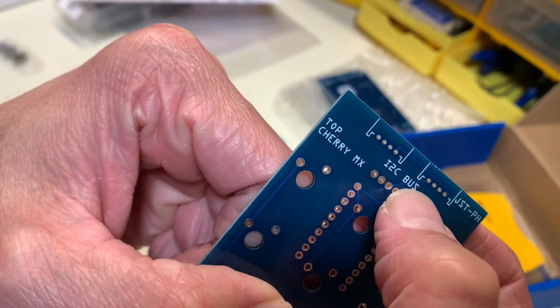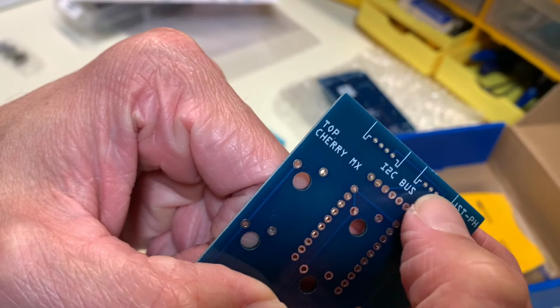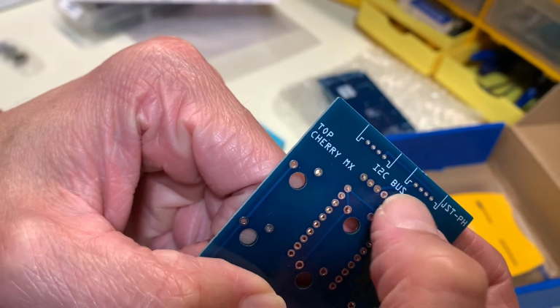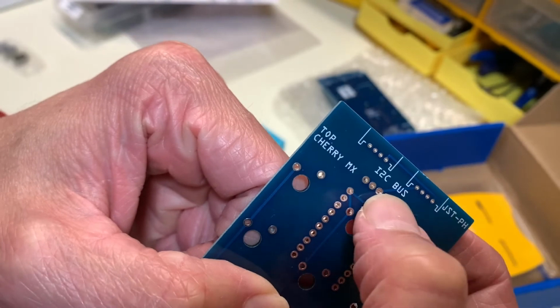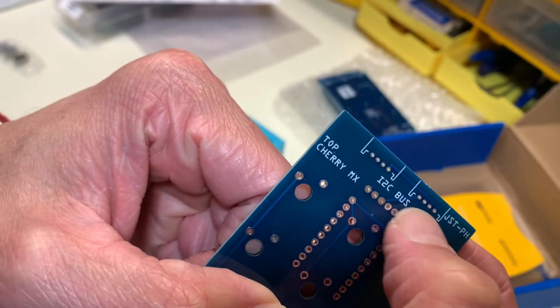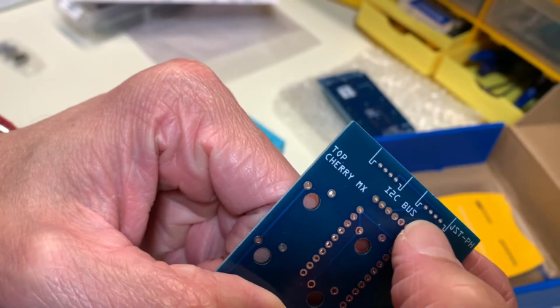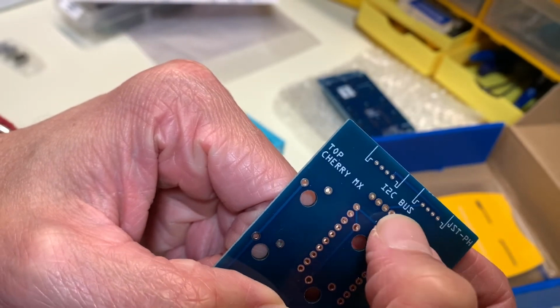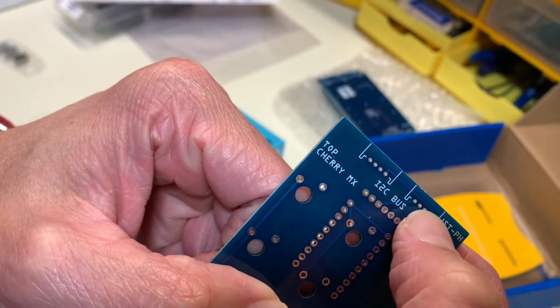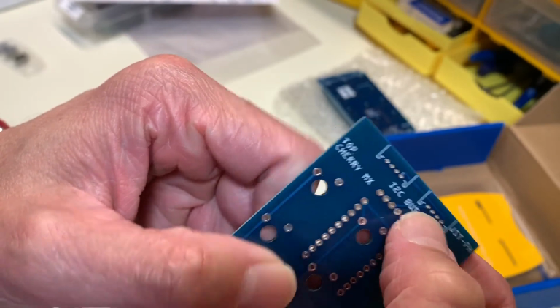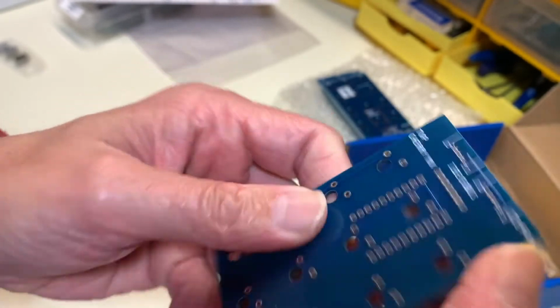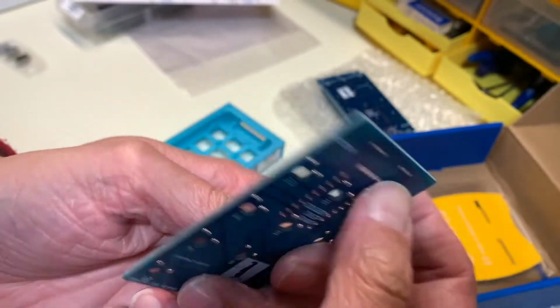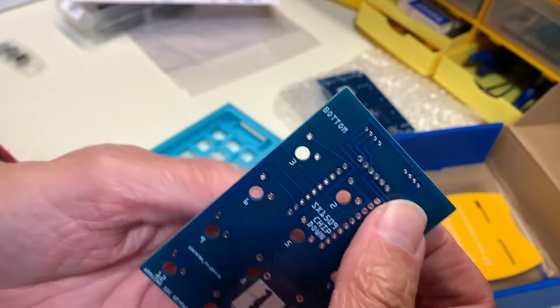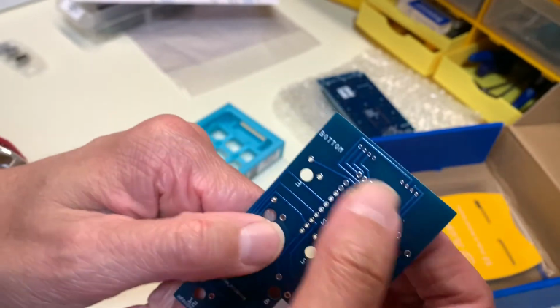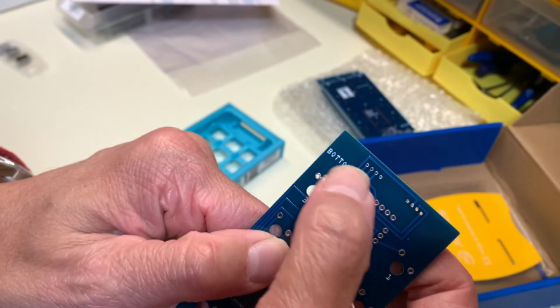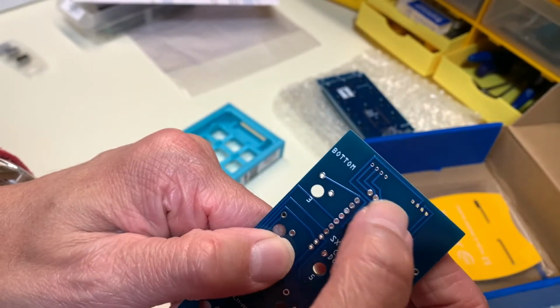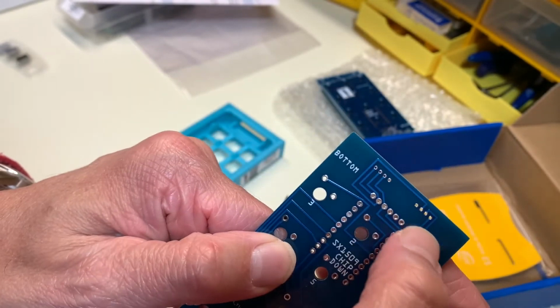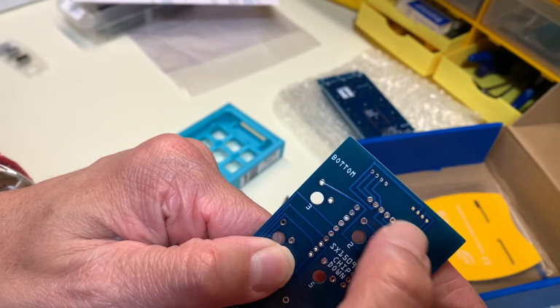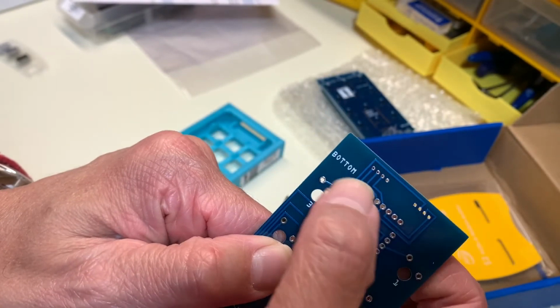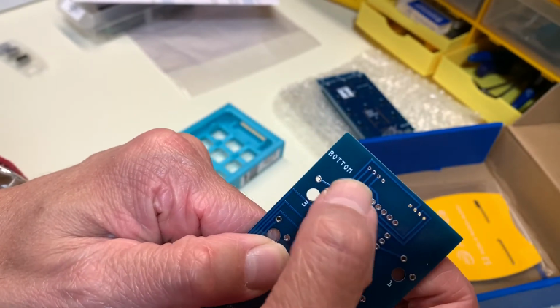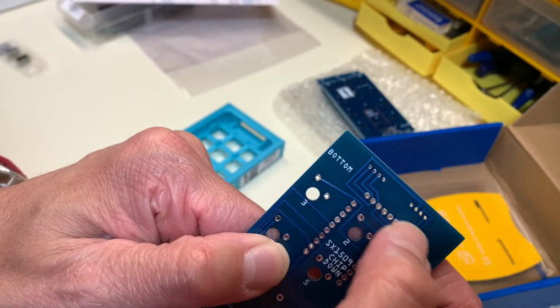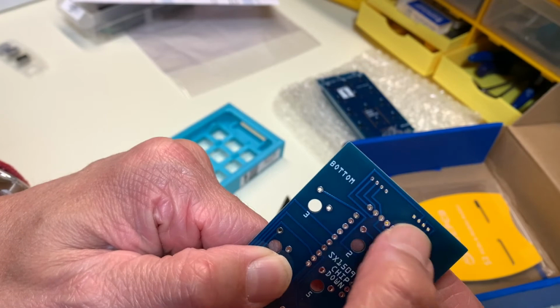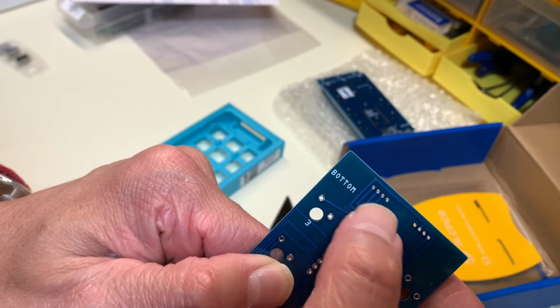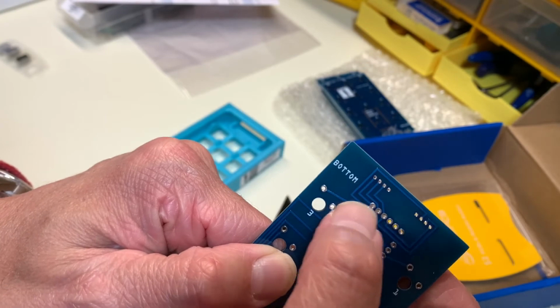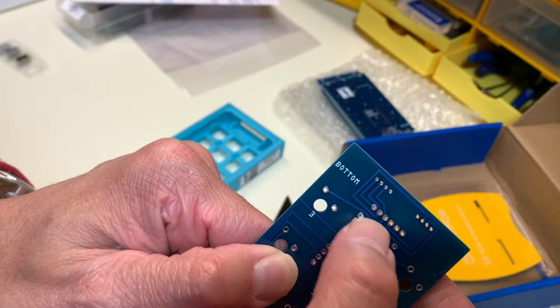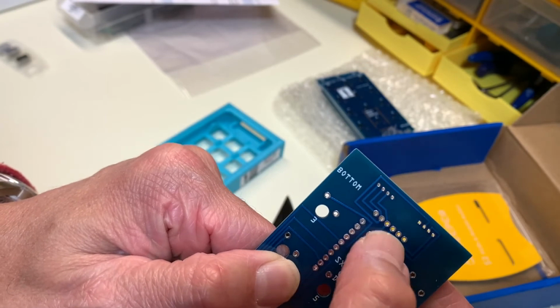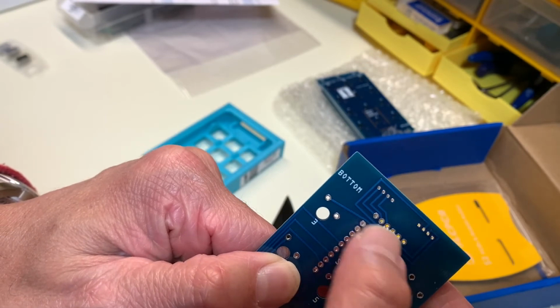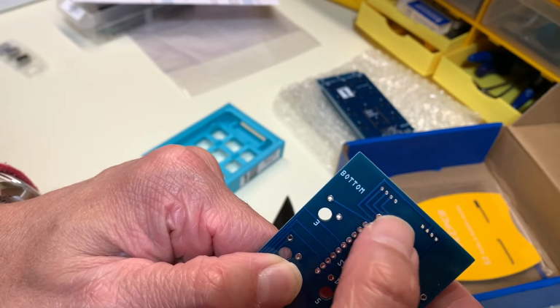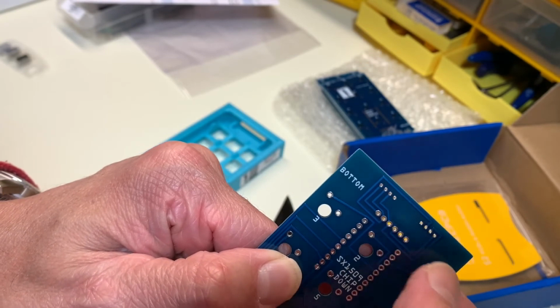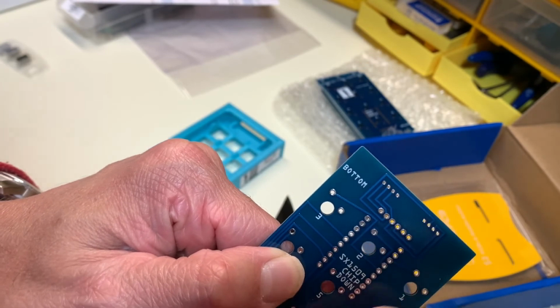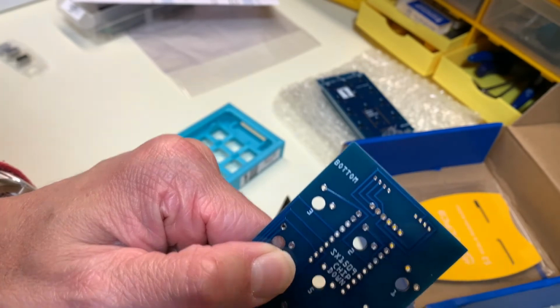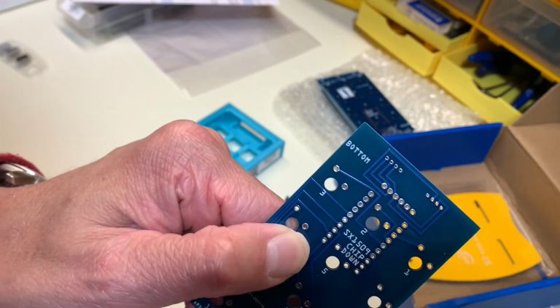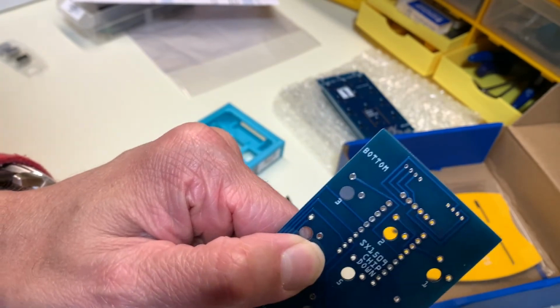I don't remember putting this line on this side of the board, but when I continuity tested all the pins, everything checked out just right.